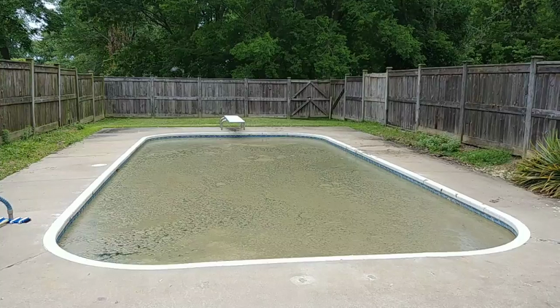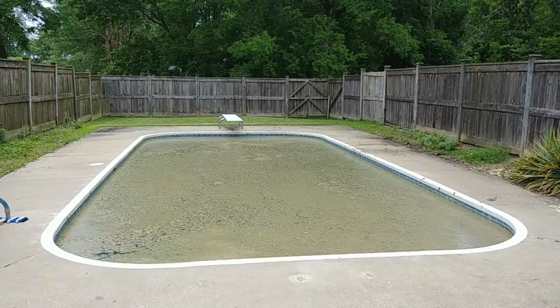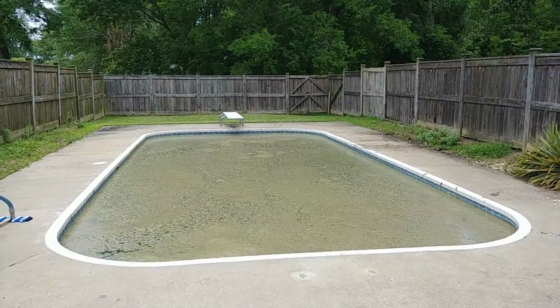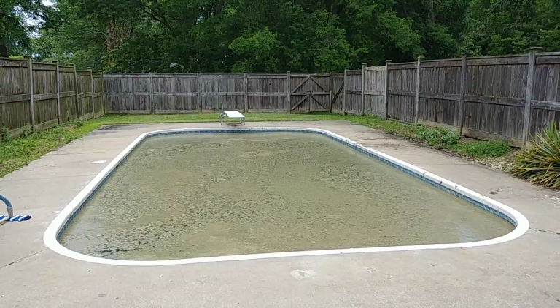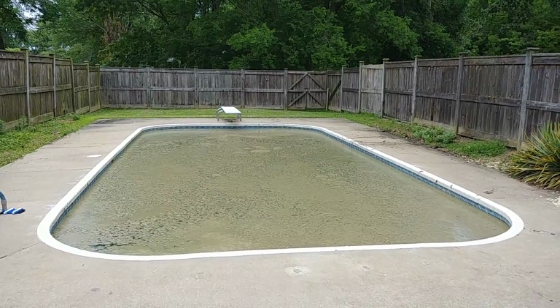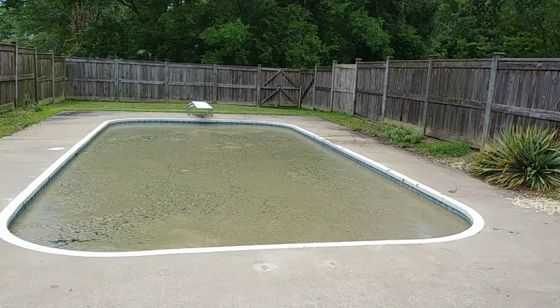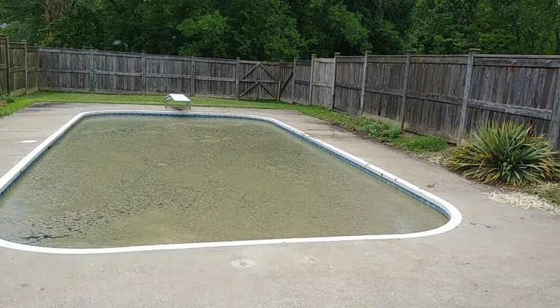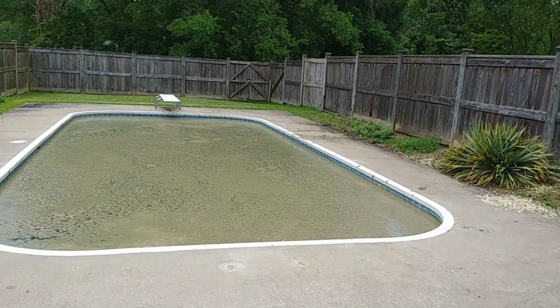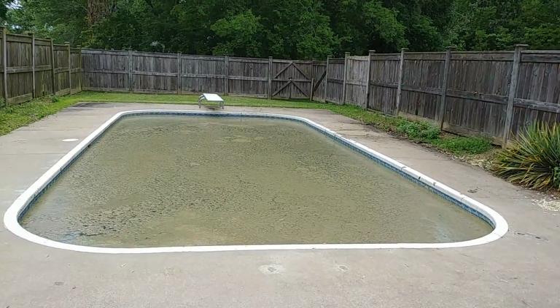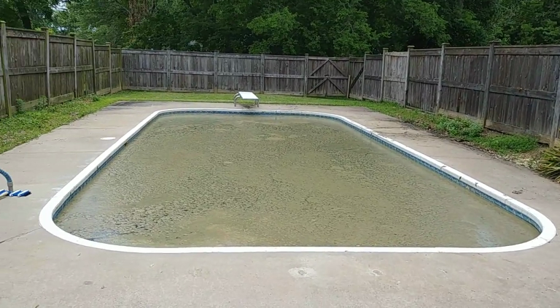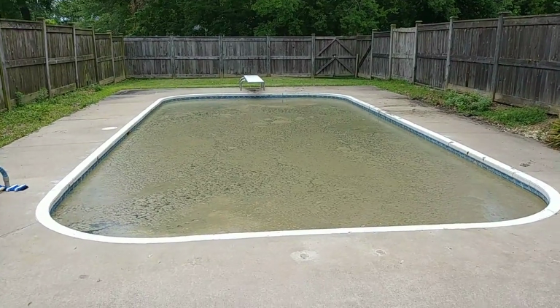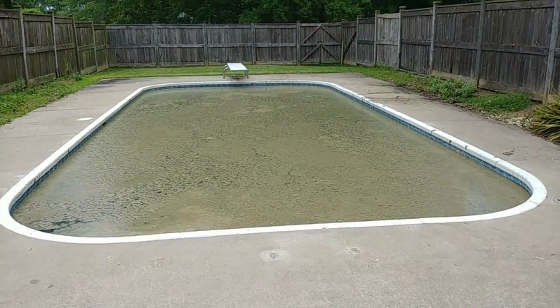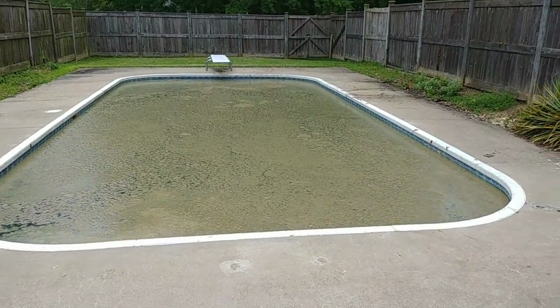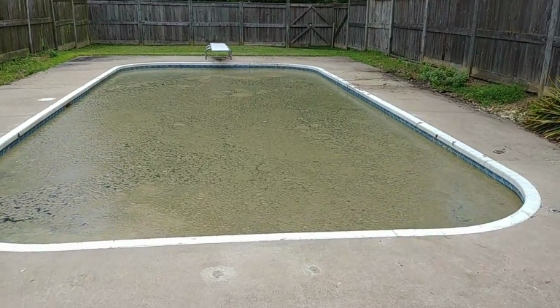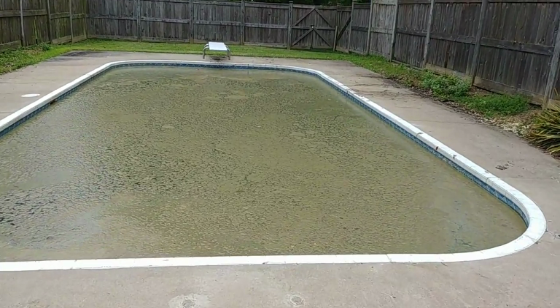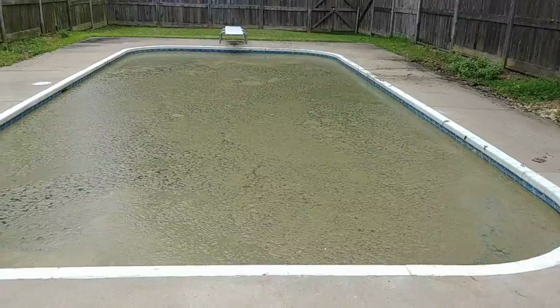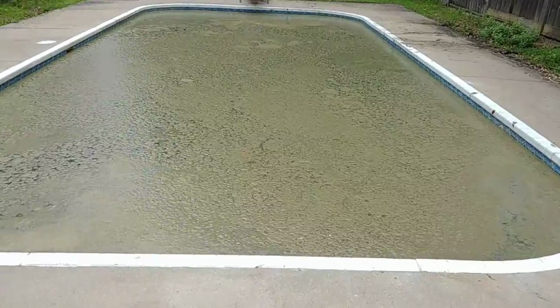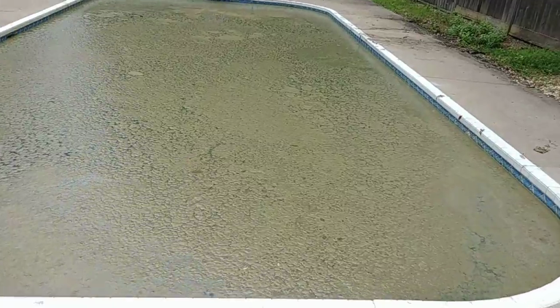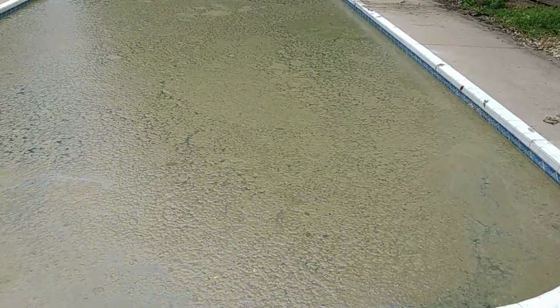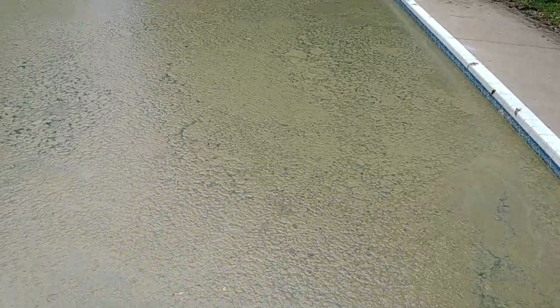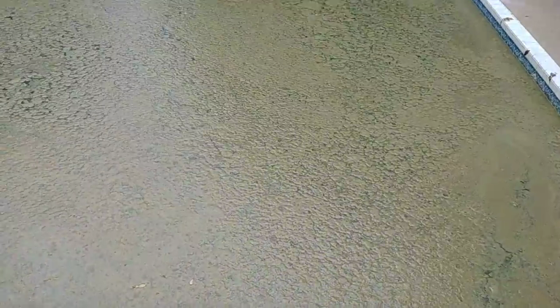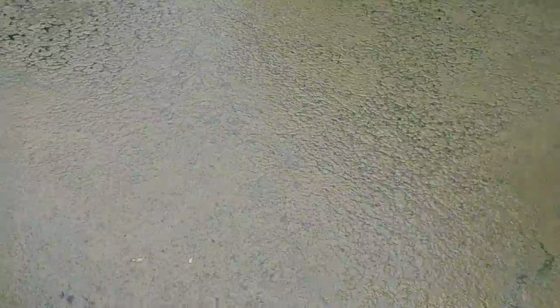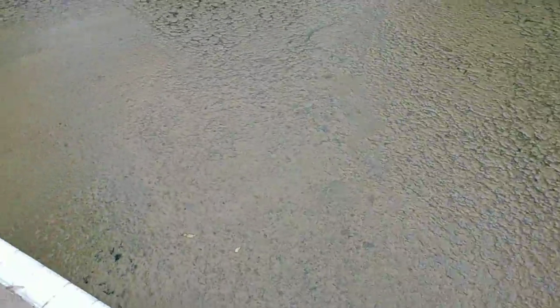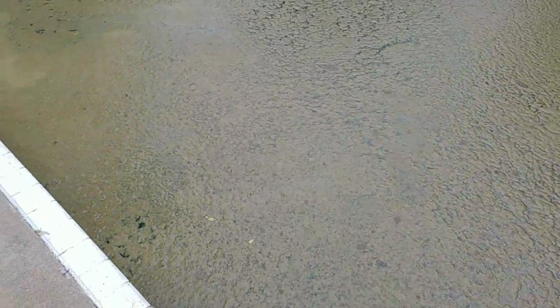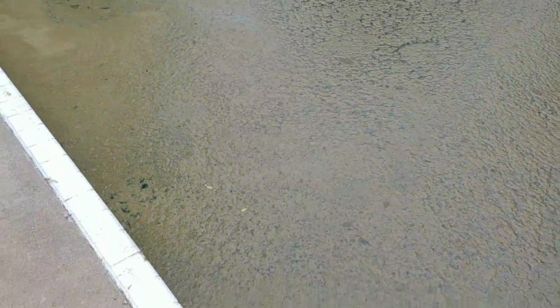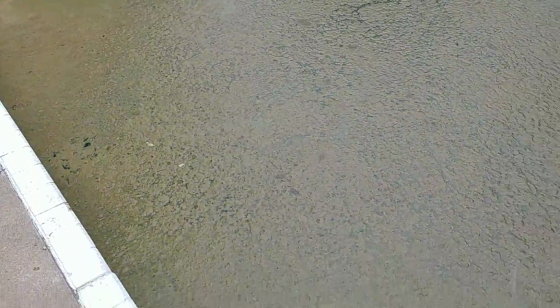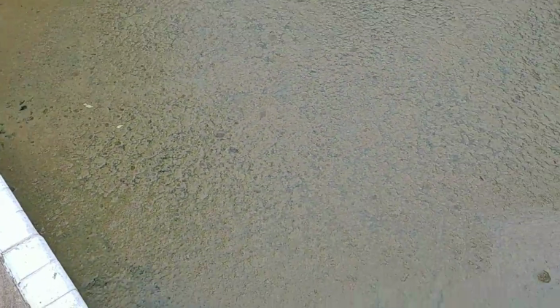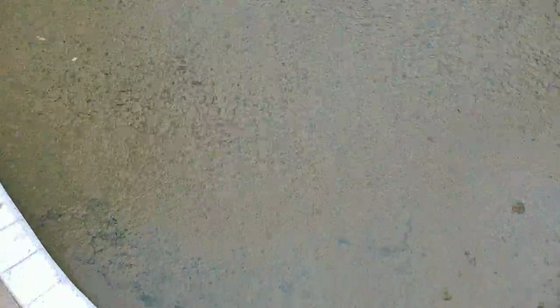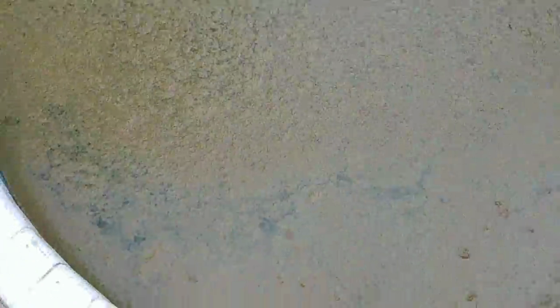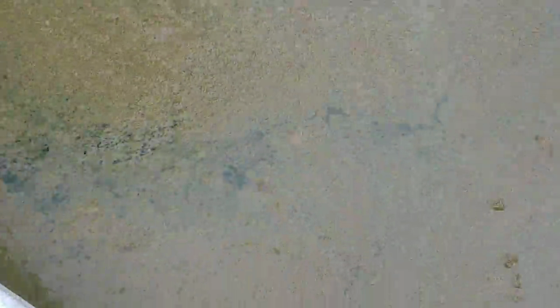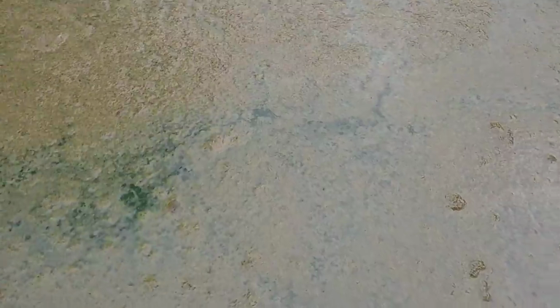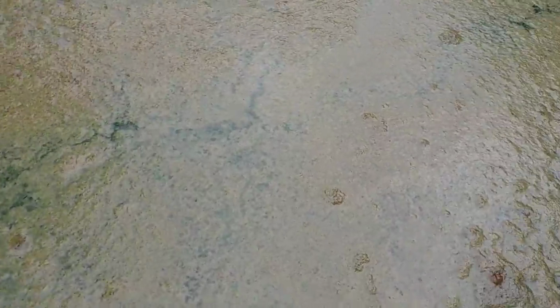Hey guys, today we are talking about flocculants. Flocculants will do this to your pool. It's a nice, strange, clumpy substance — don't drop the phone.